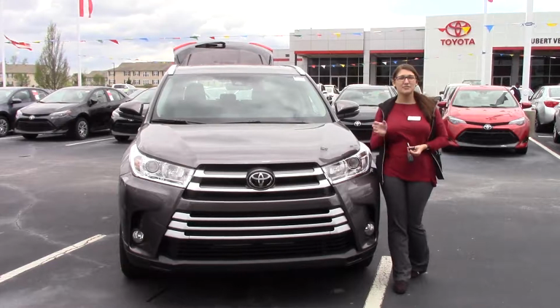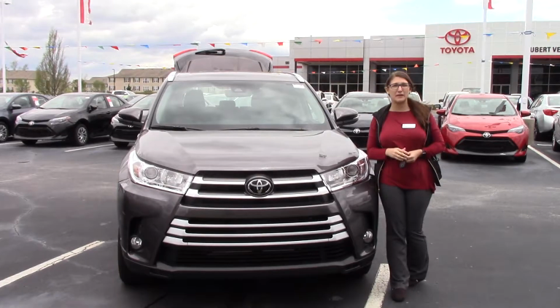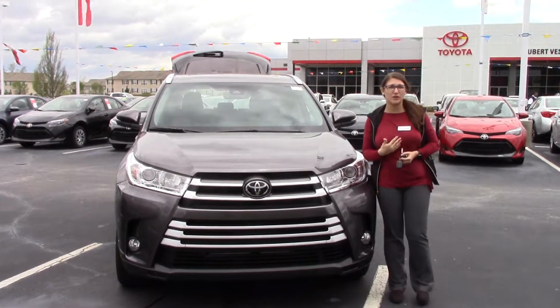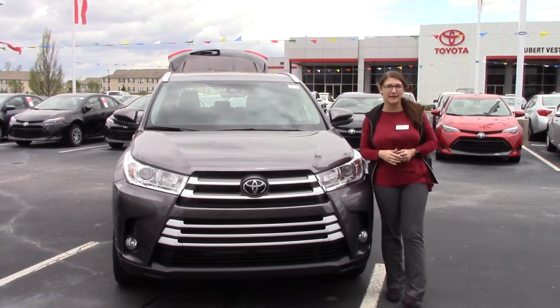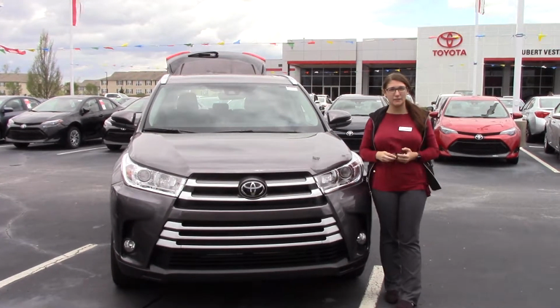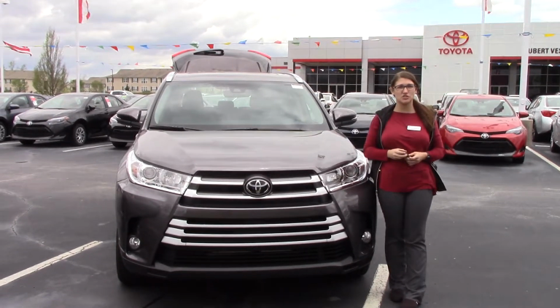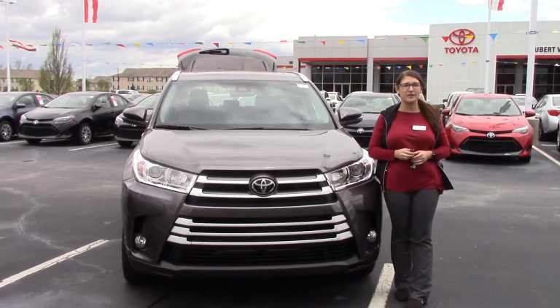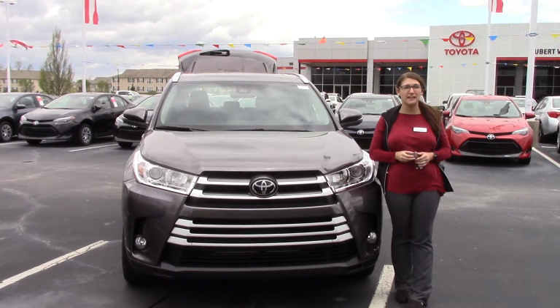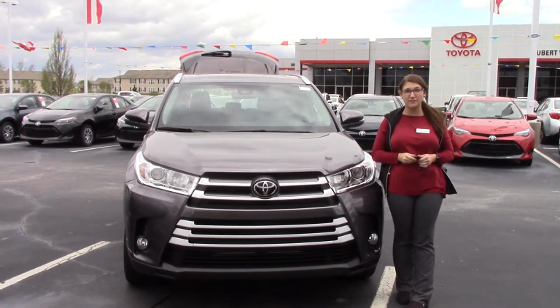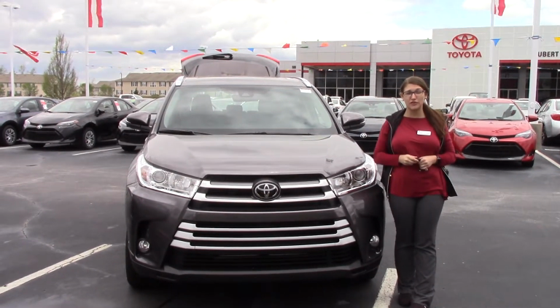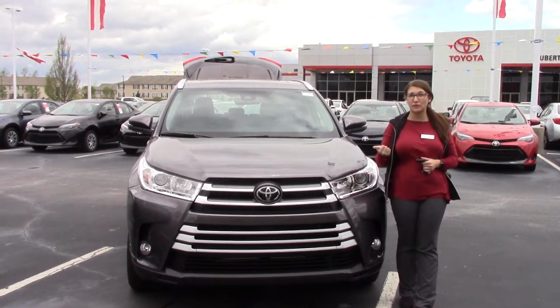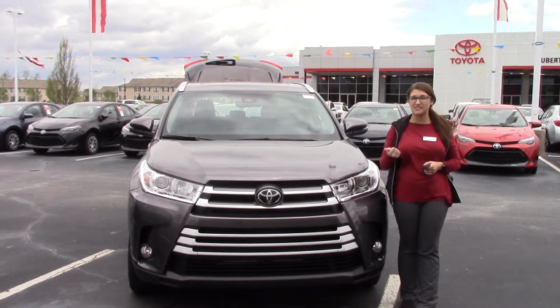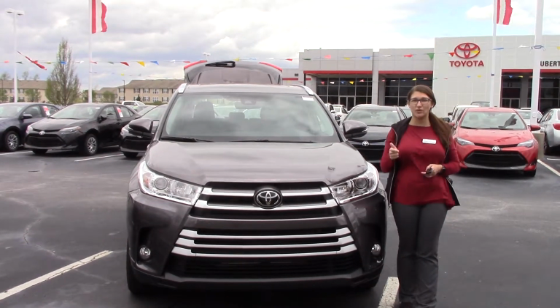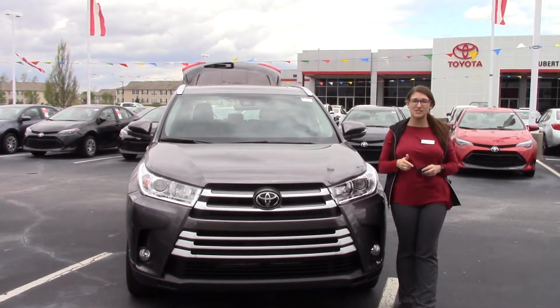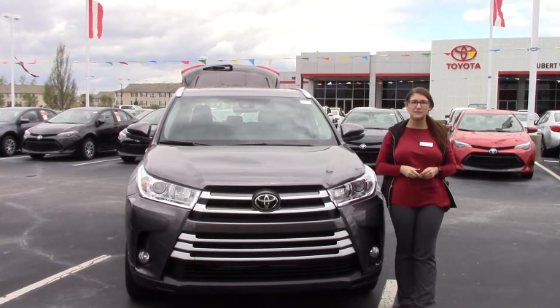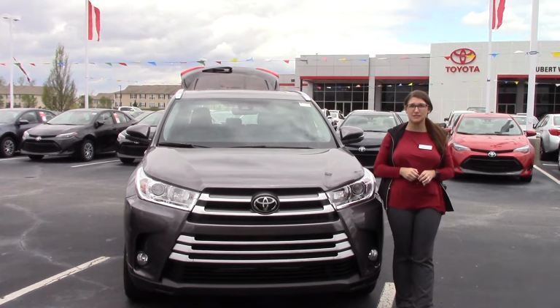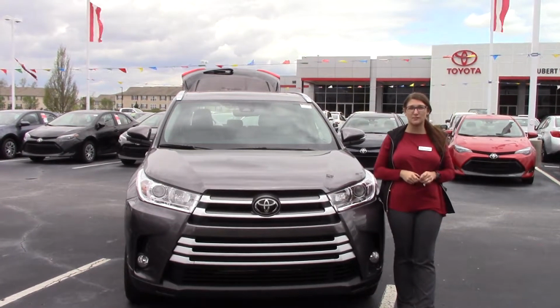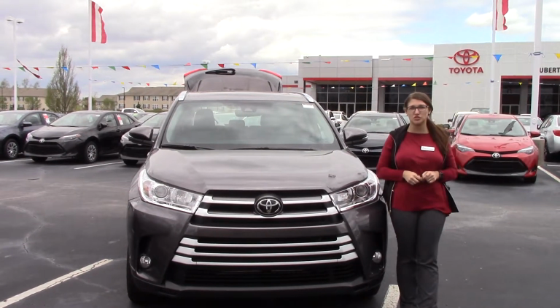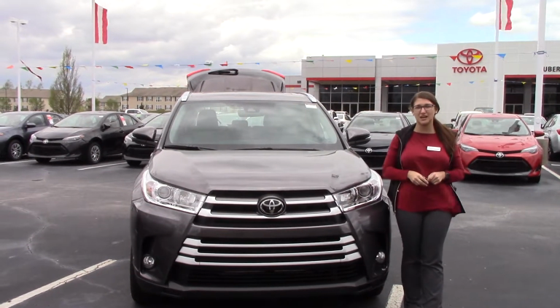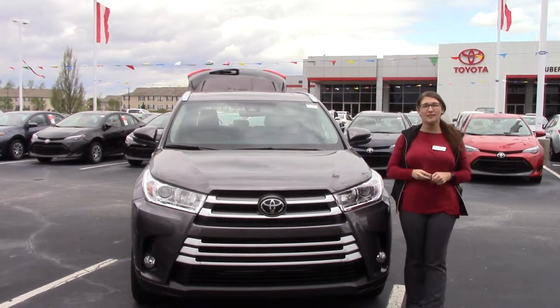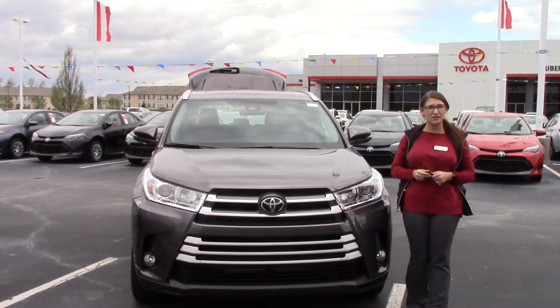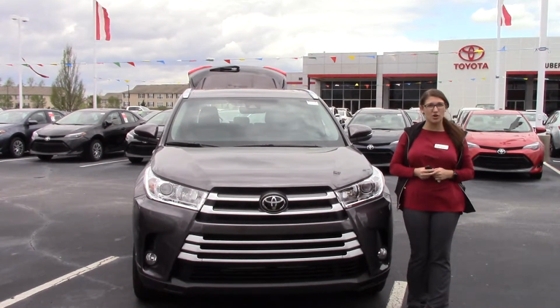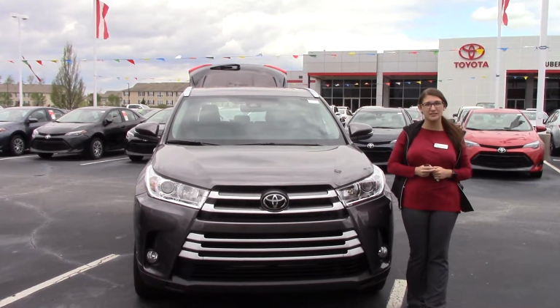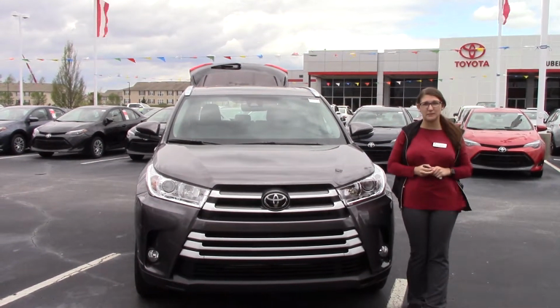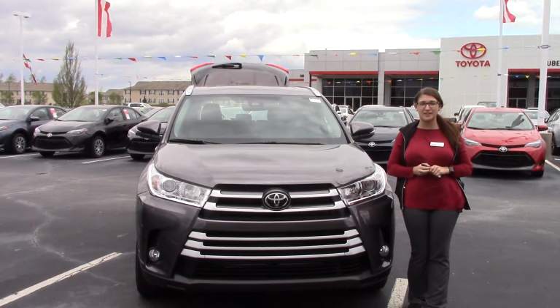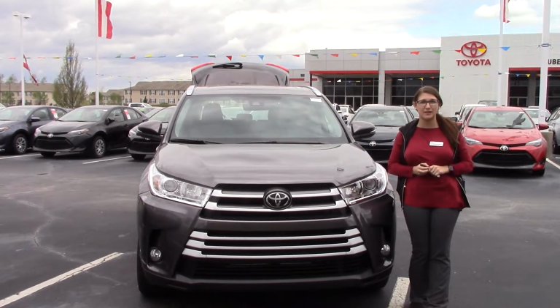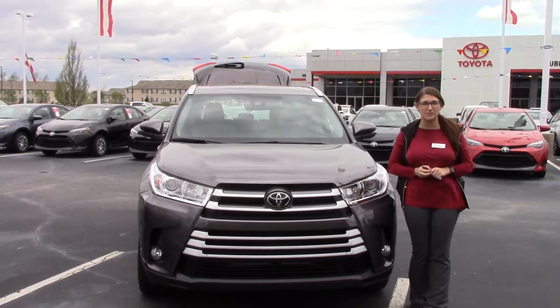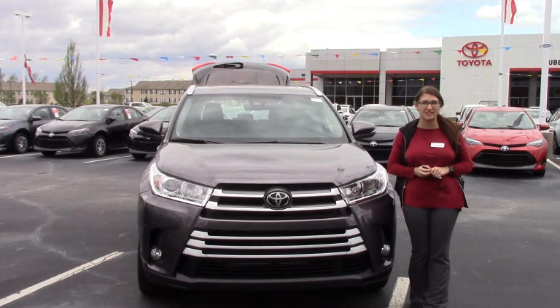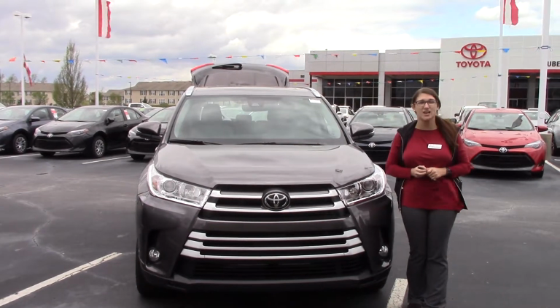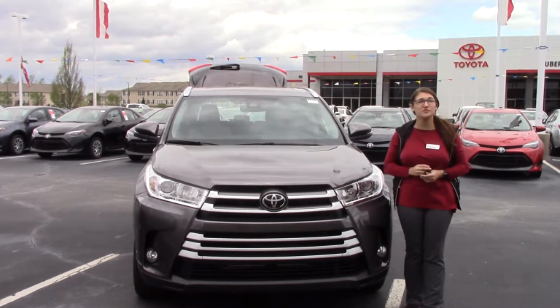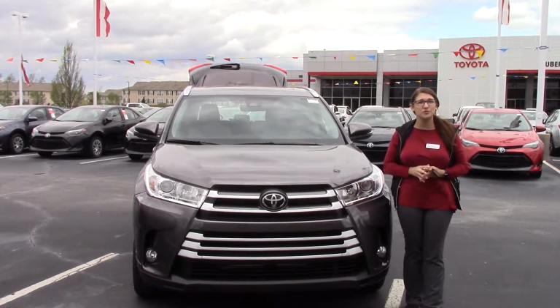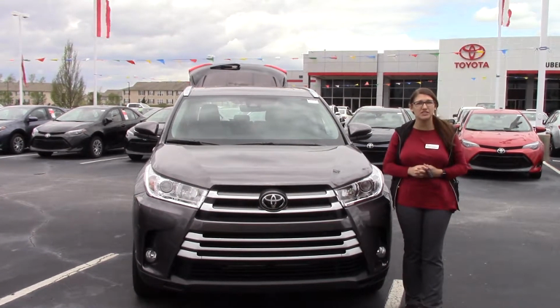Hey everybody, my name is Brooklyn. I work here at Hubert Fester Toyota. If I could ask a favor — if you like this video, like us on Facebook and subscribe to our YouTube channel so you can get the overall dealership experience here in Wilson, North Carolina.